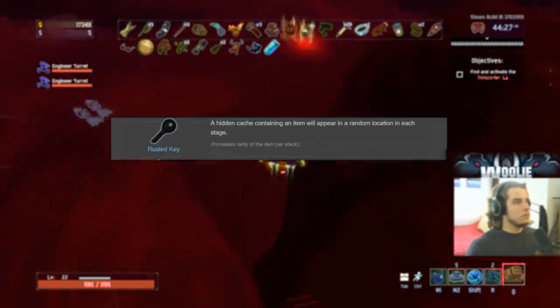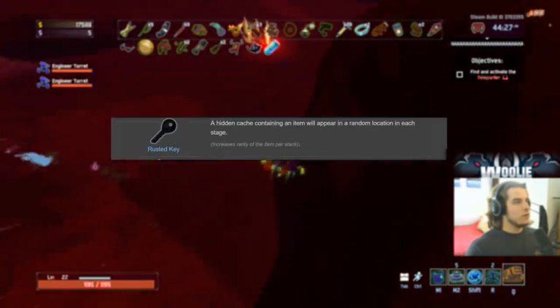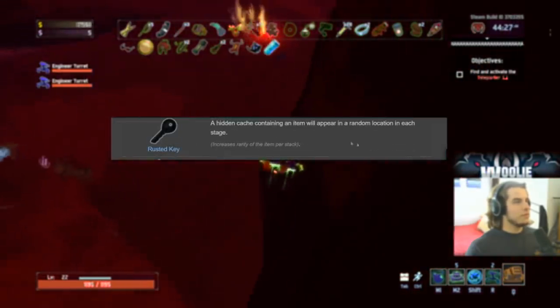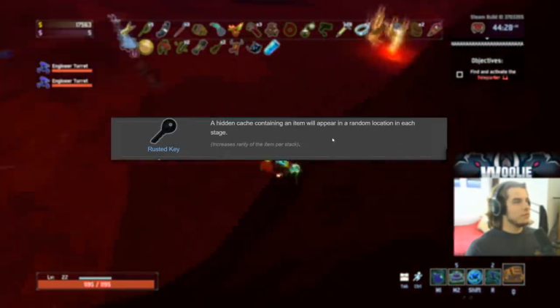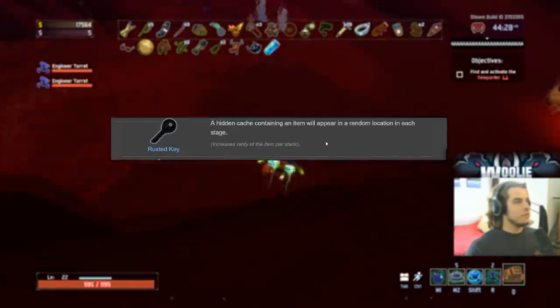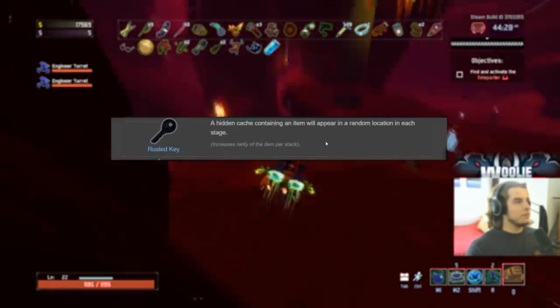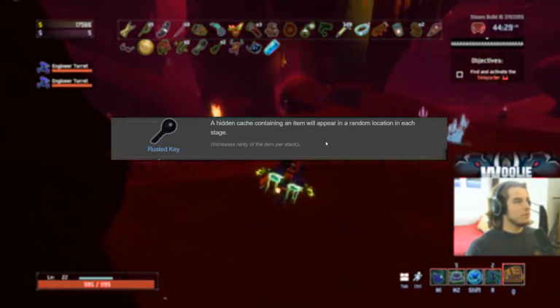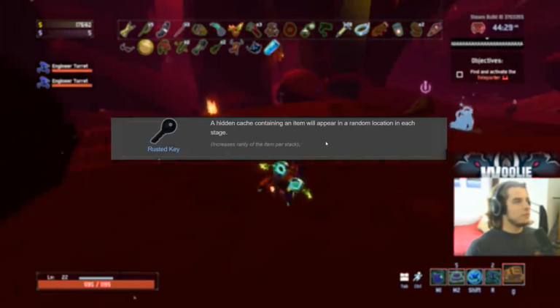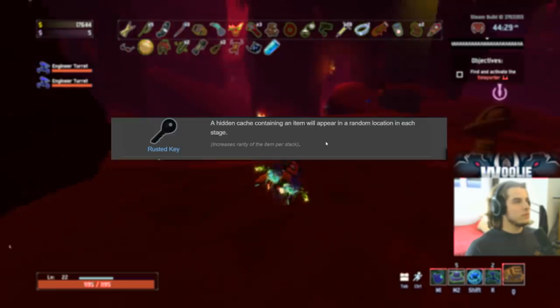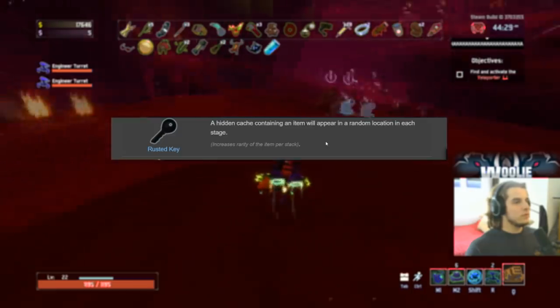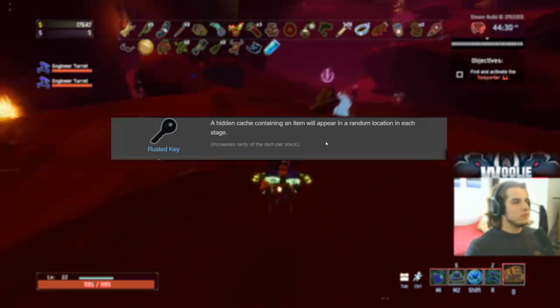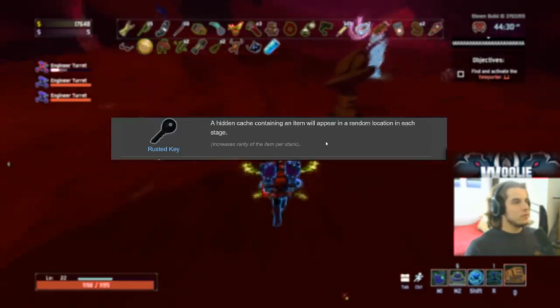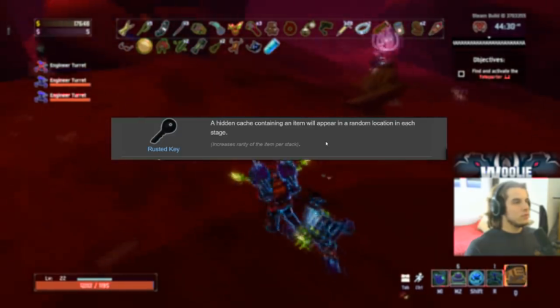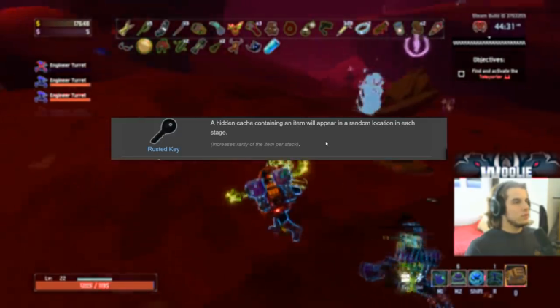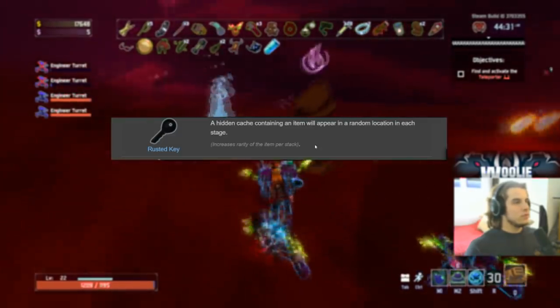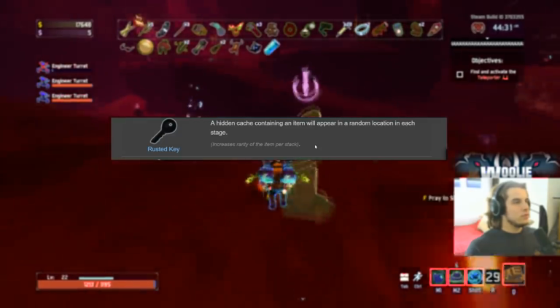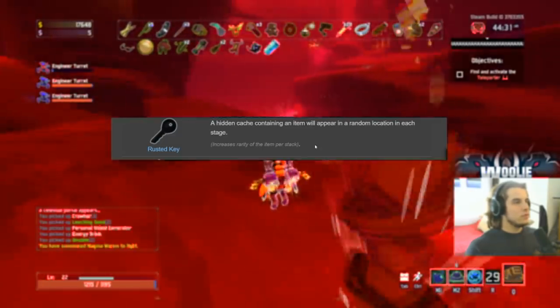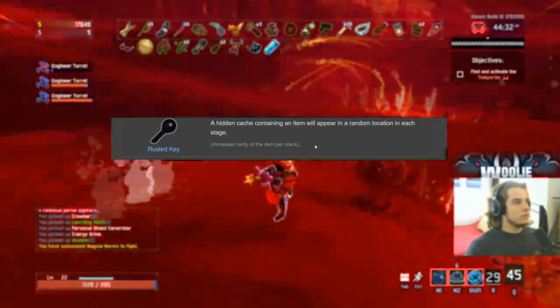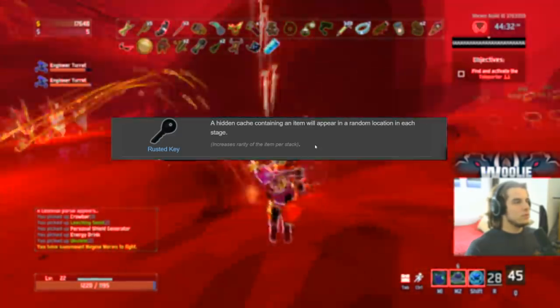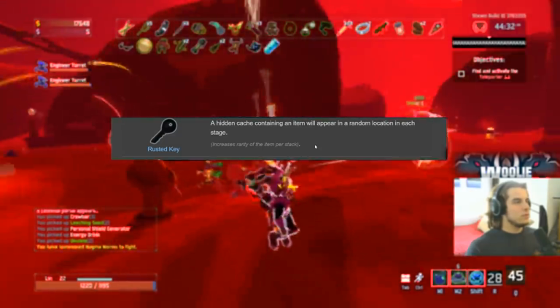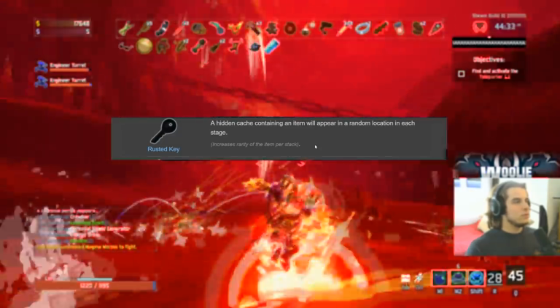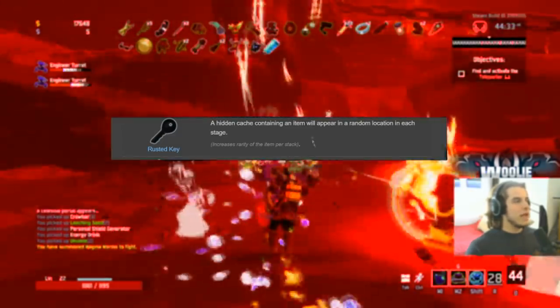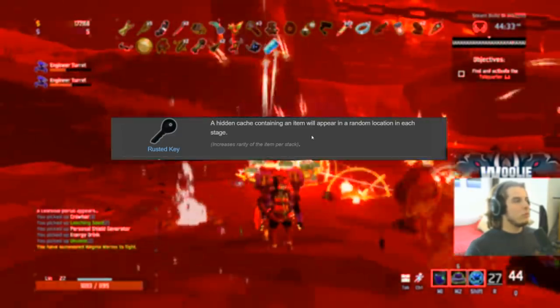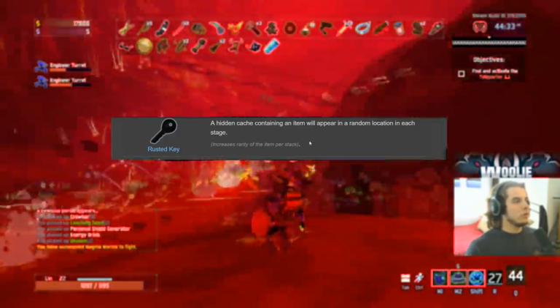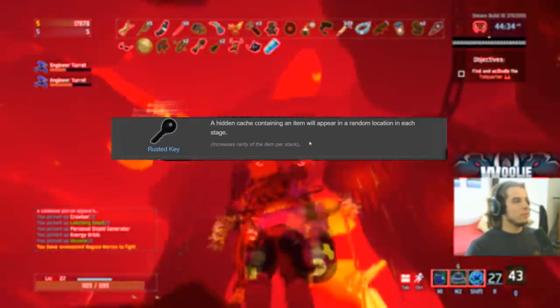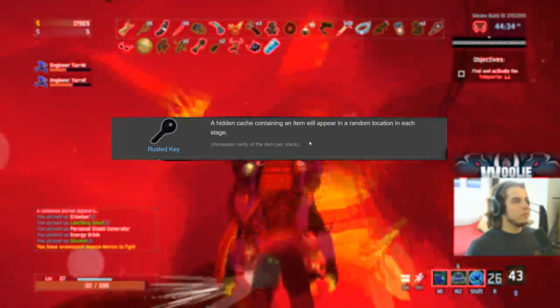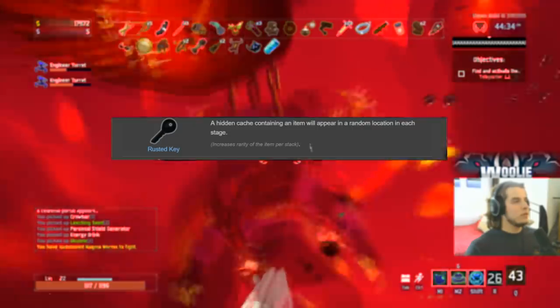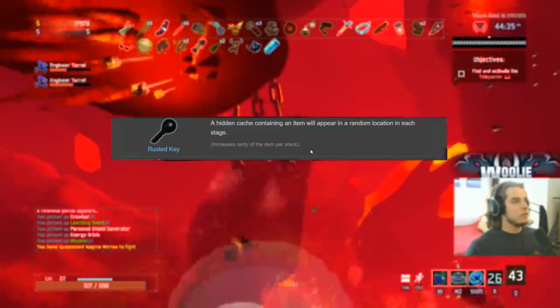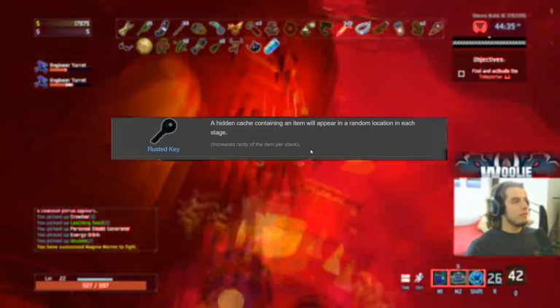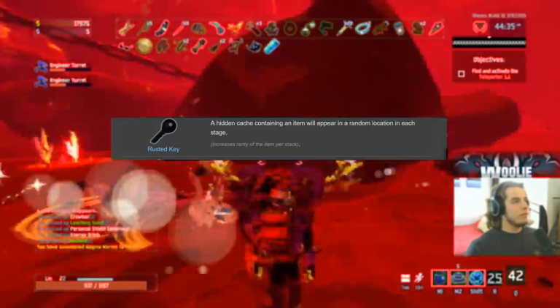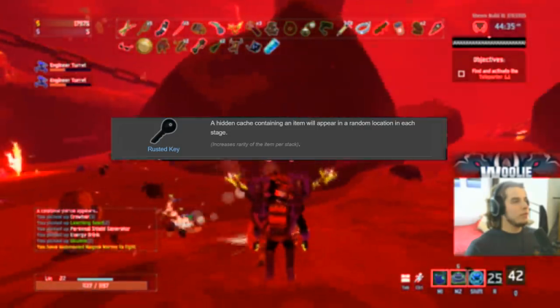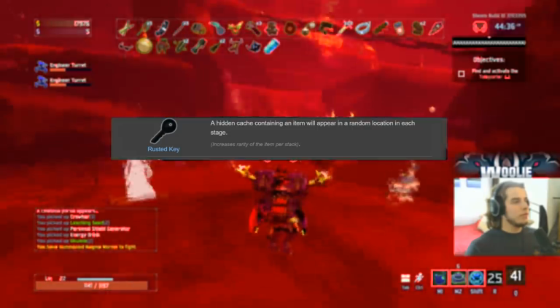Rusted Key gets a C. It's an okay item — gives you a free chest essentially — but you have to find the chest with no indication on the map, no logo or anything. C.